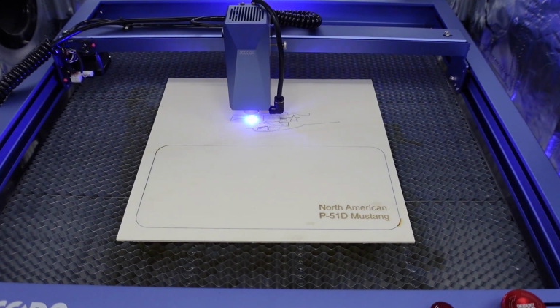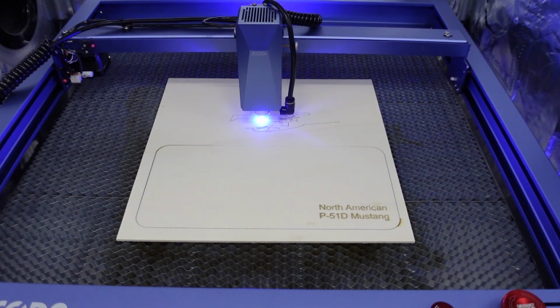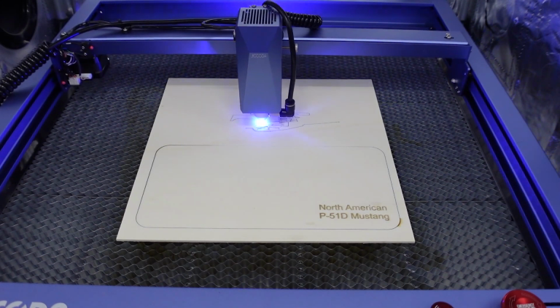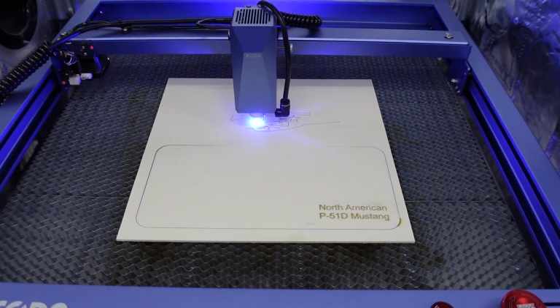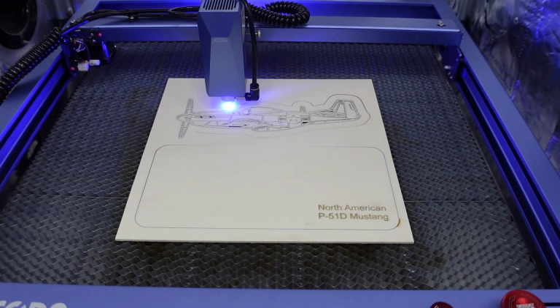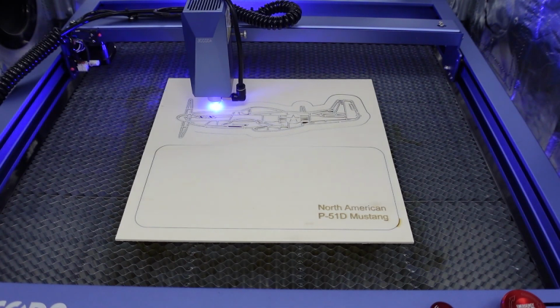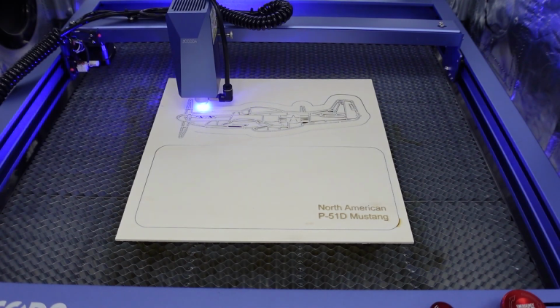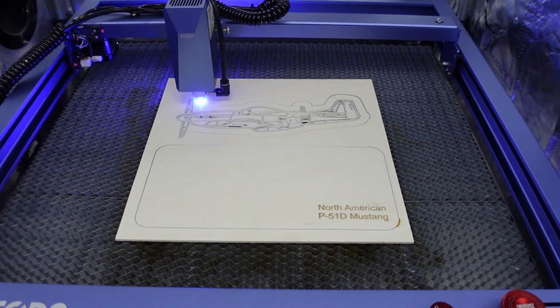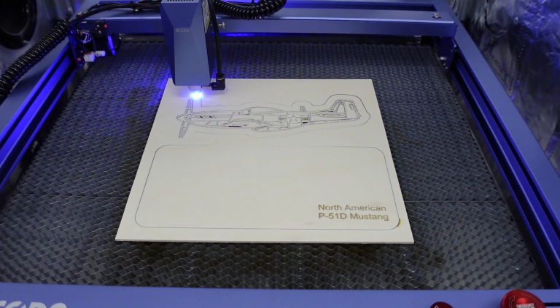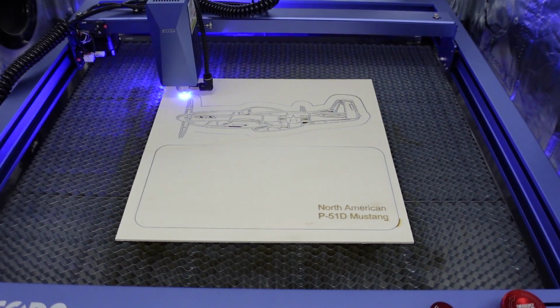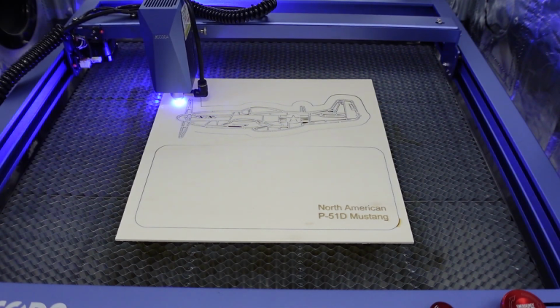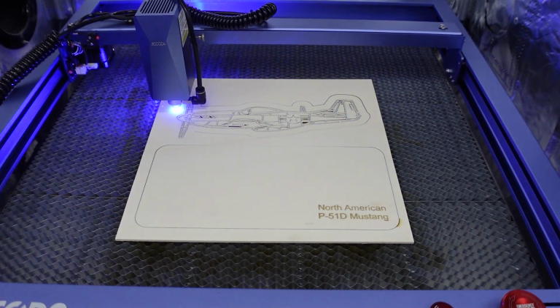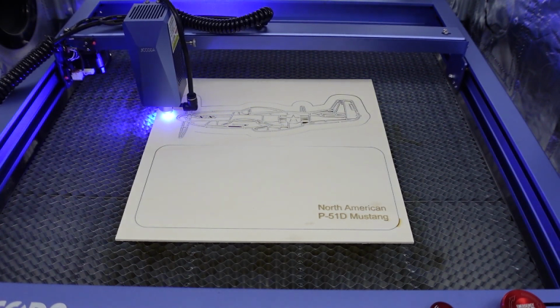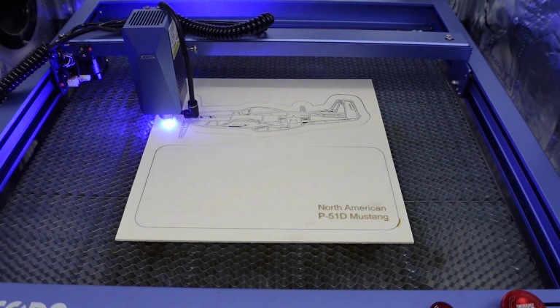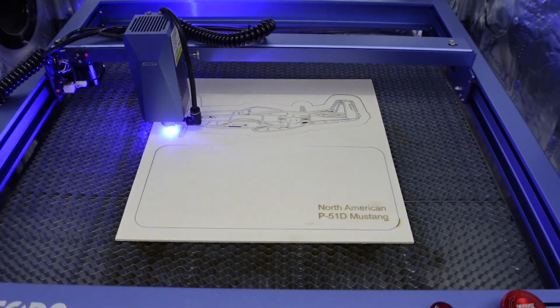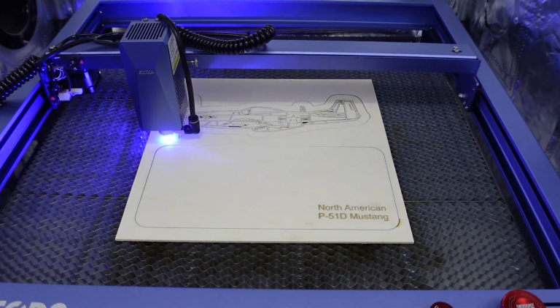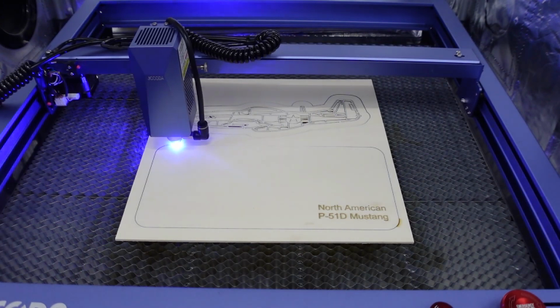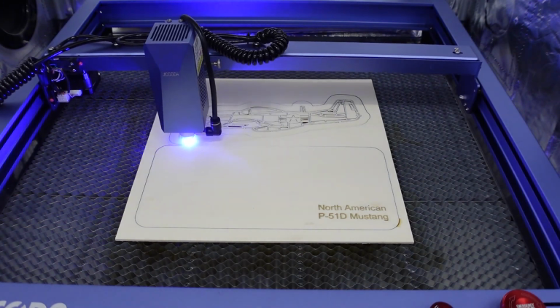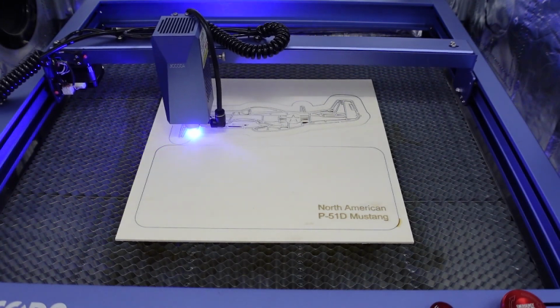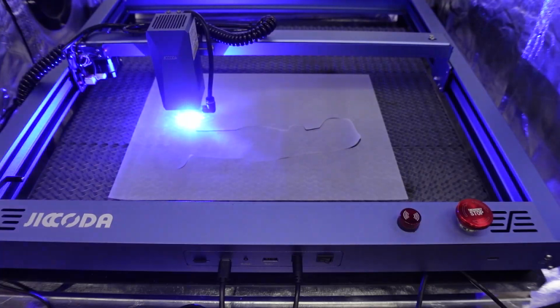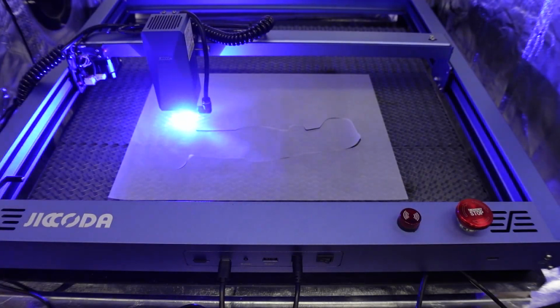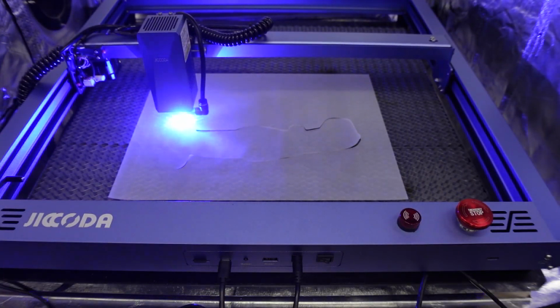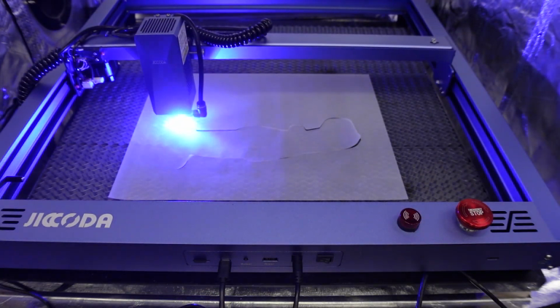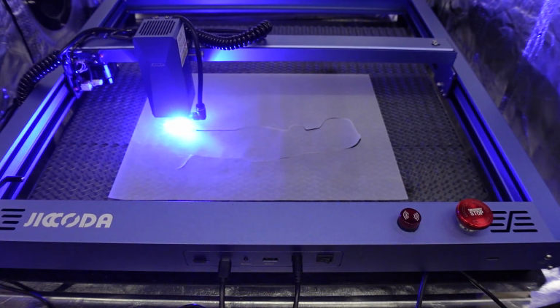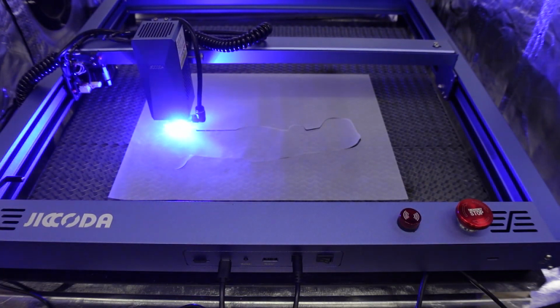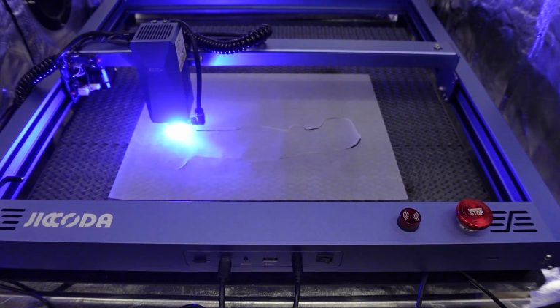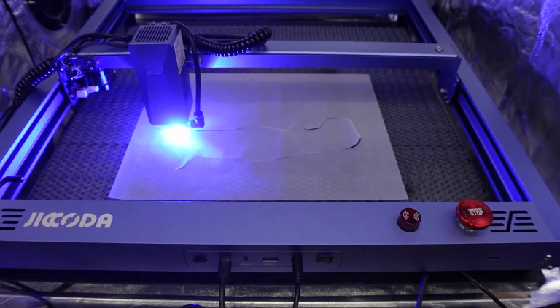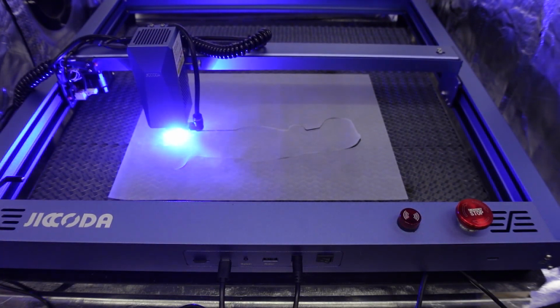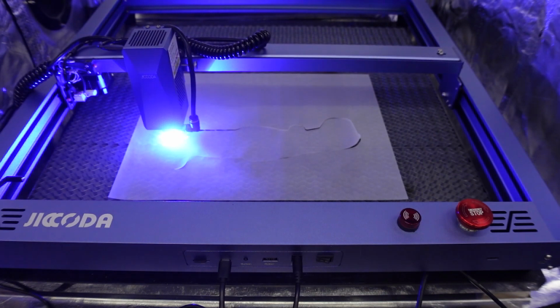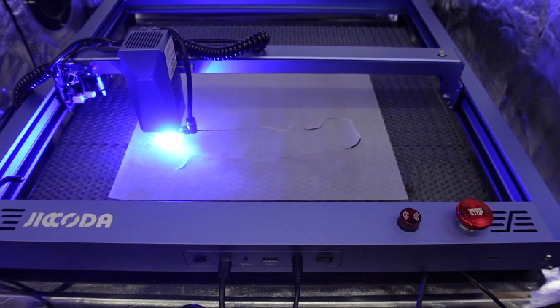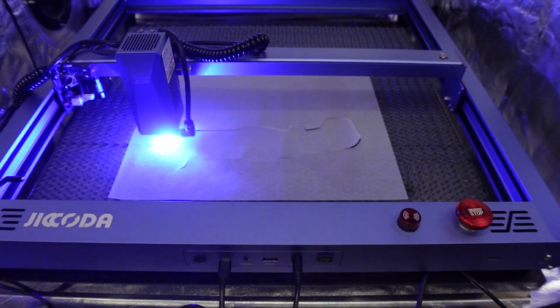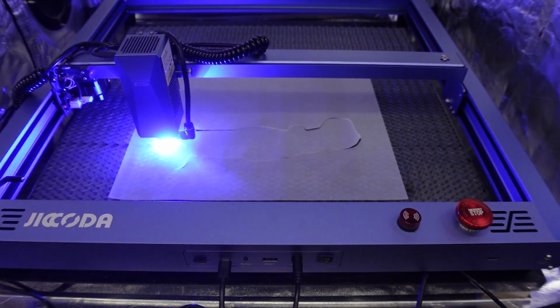Once we had the plywood cut out, we switched over to some tracing paper or parchment paper to cut out and use as a diffuser for the LED lights that we're going to install later.